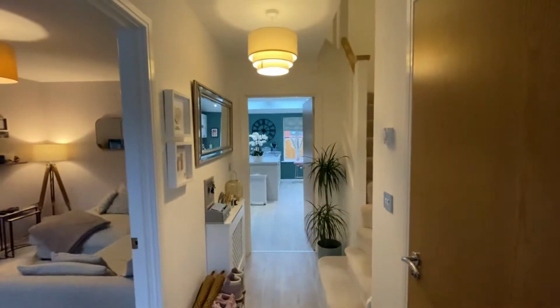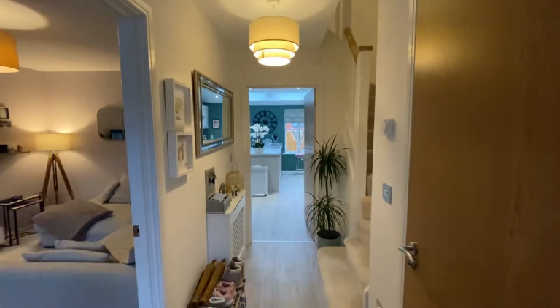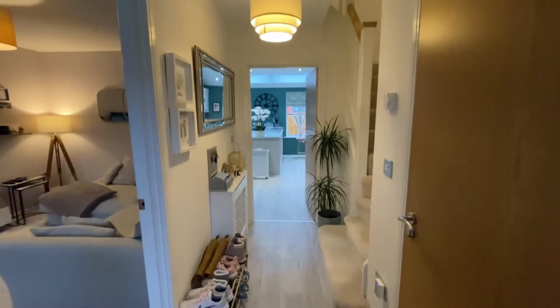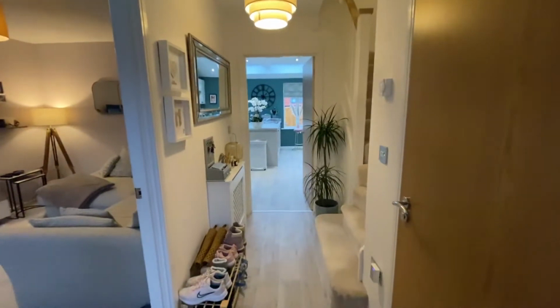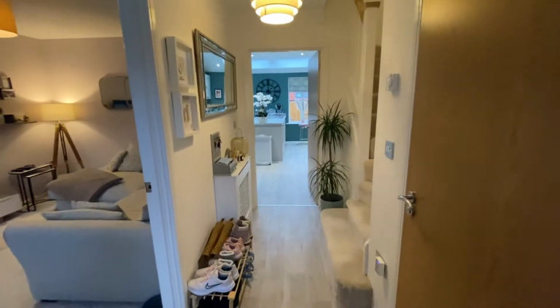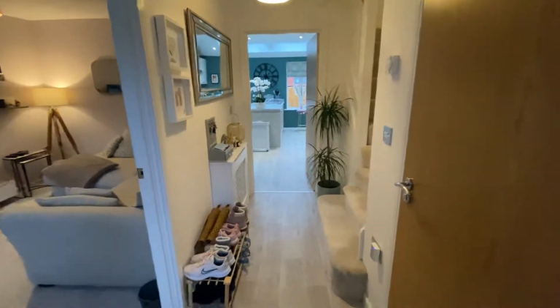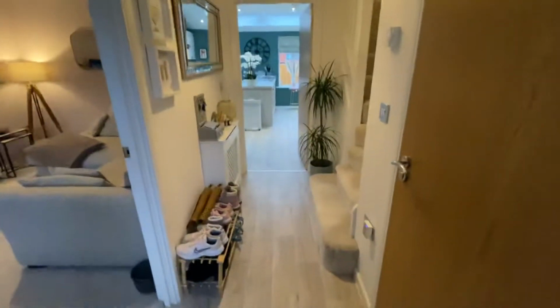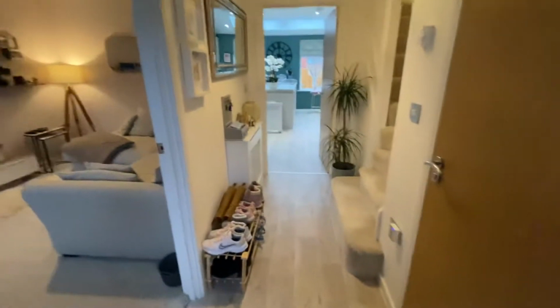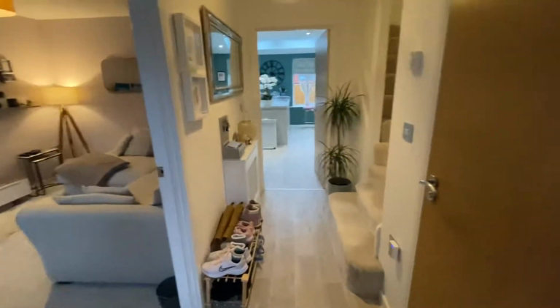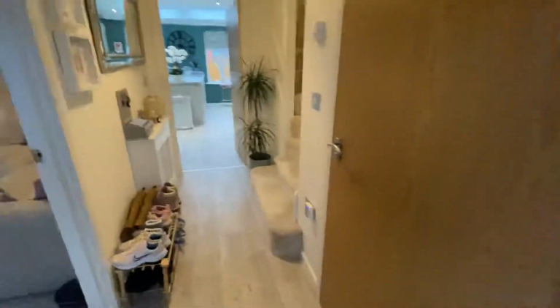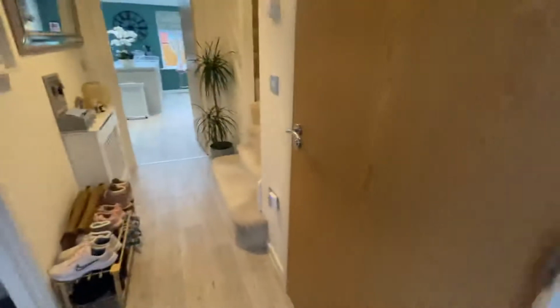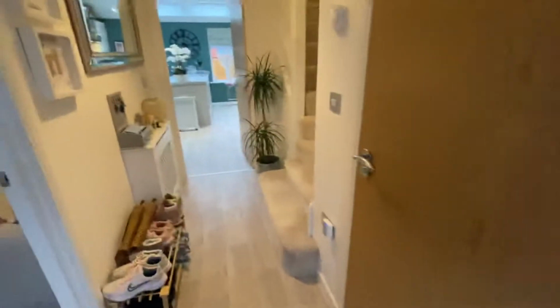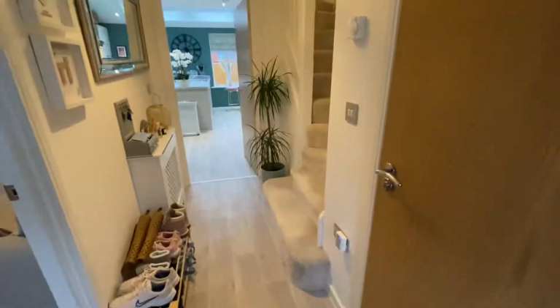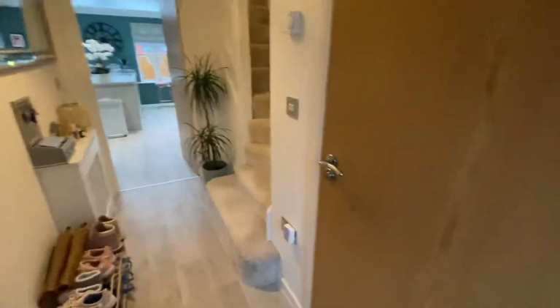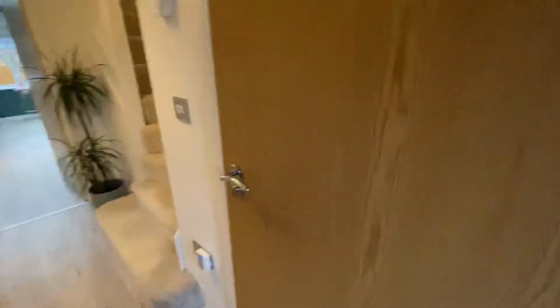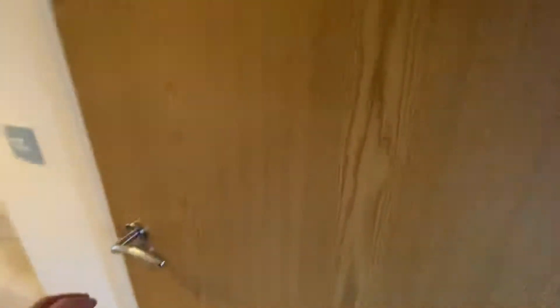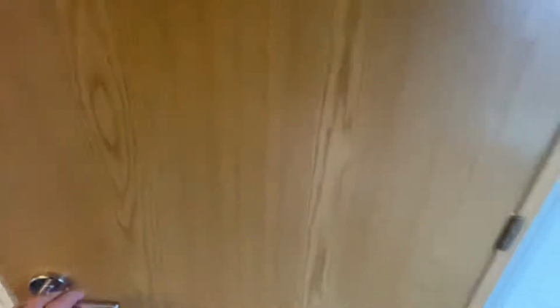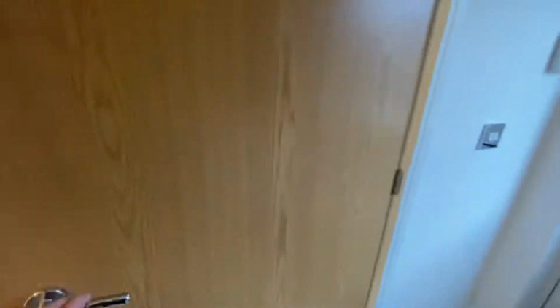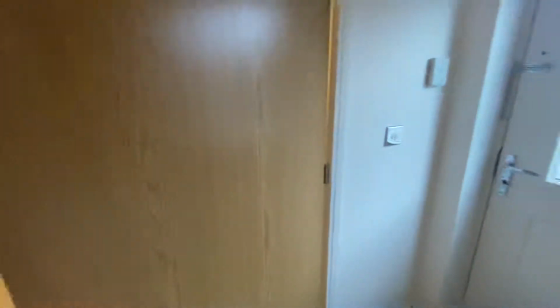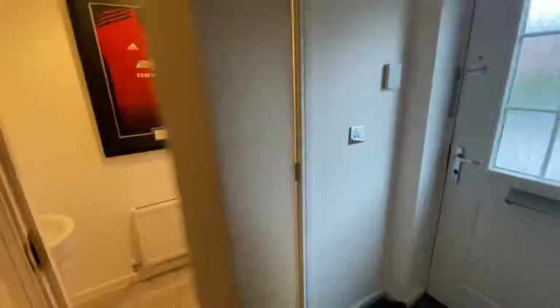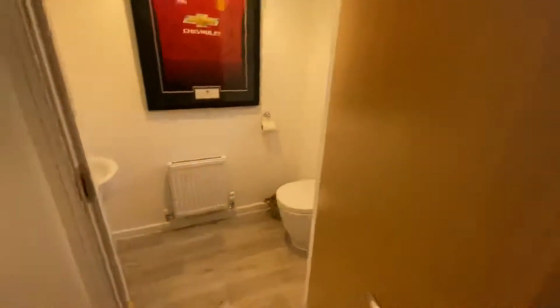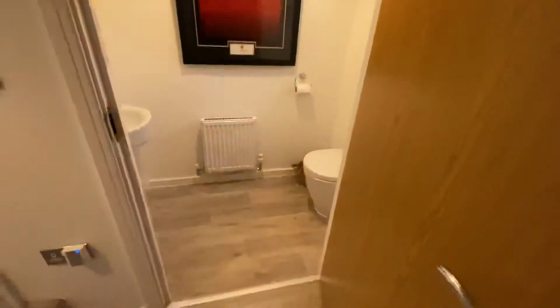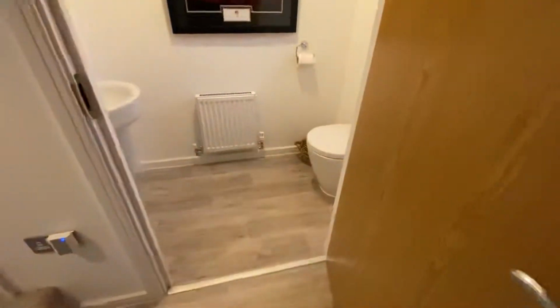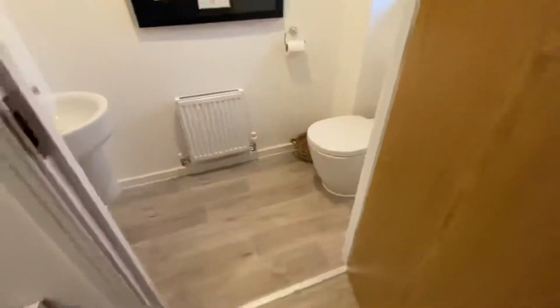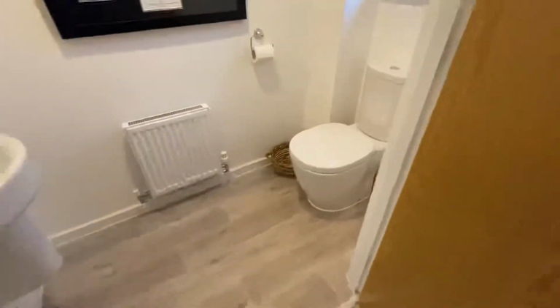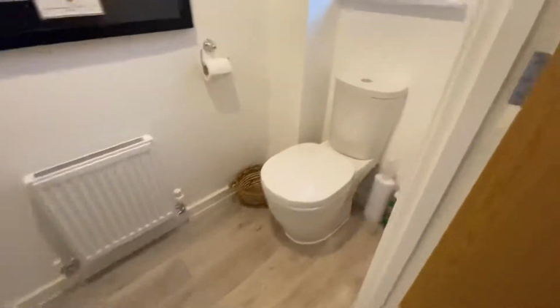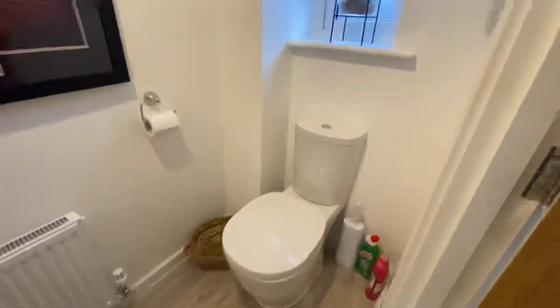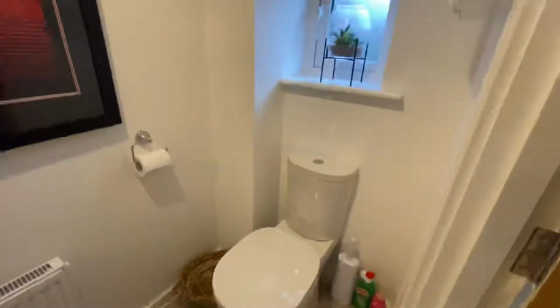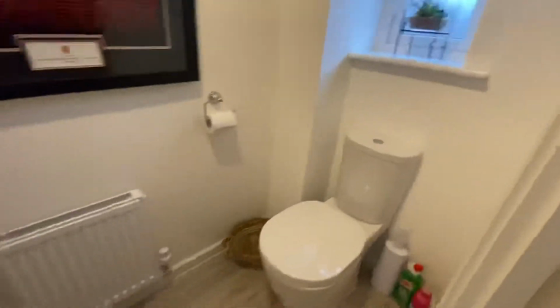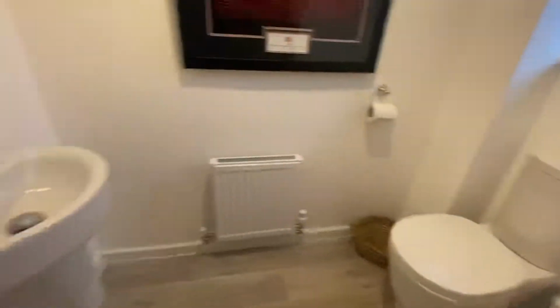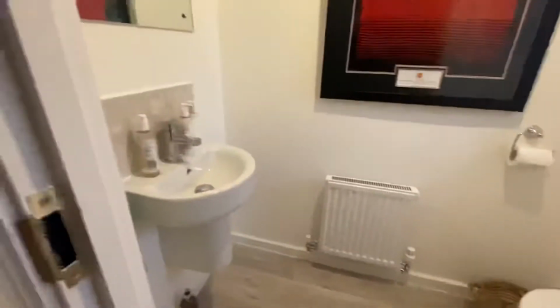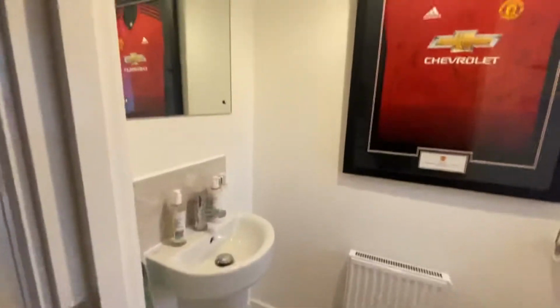You've got this lovely entrance hallway here where you have this wood effect flooring that flows all the way through into the kitchen. I'll show you the kitchen shortly. Just first of all, before we go into any of the rooms, there is a downstairs toilet just here on the right-hand side, with your toilet and hand basin there.